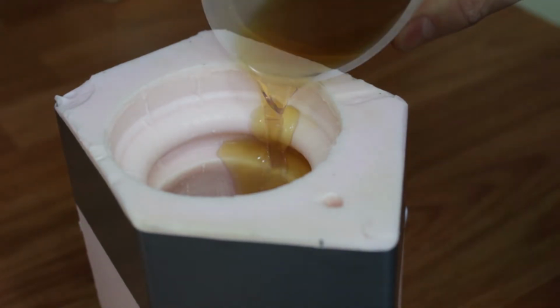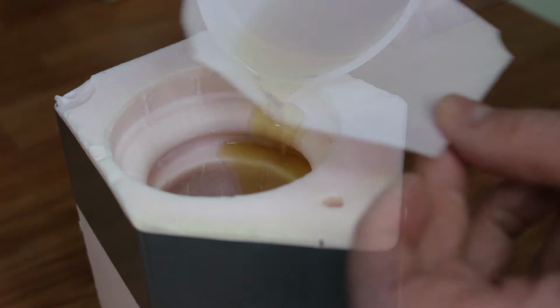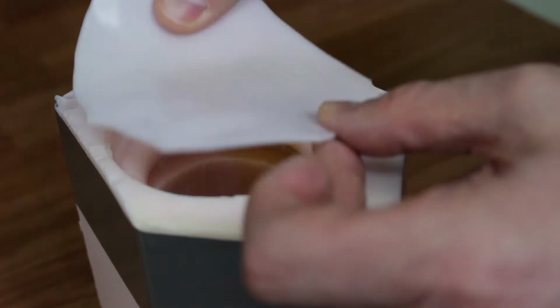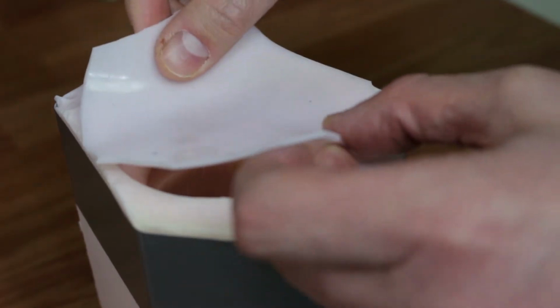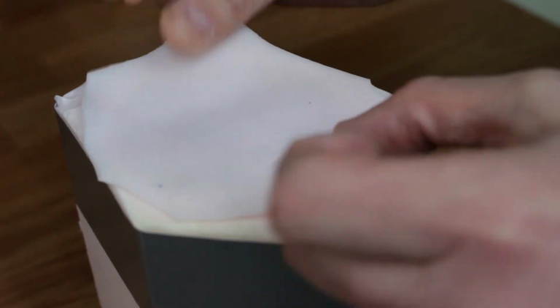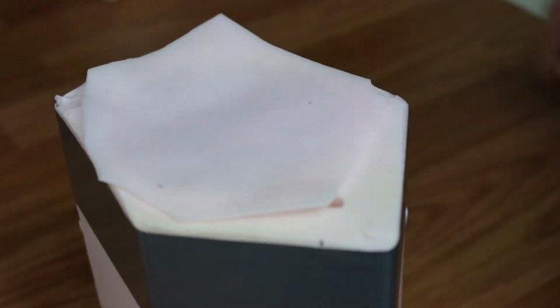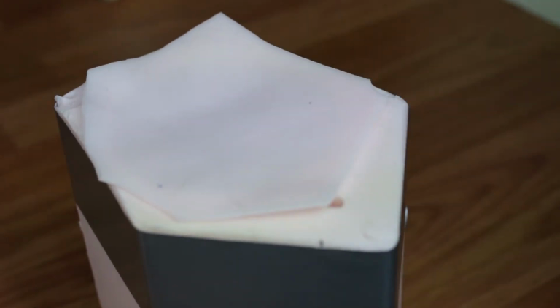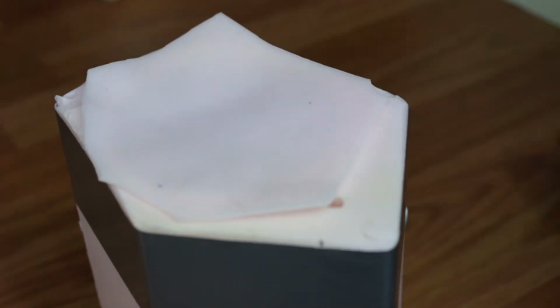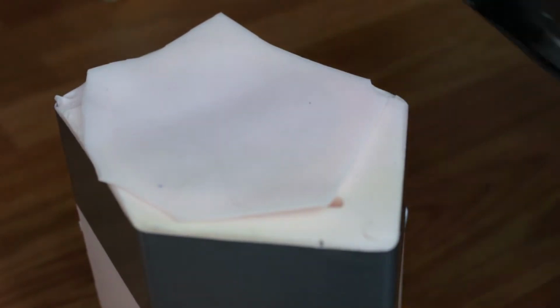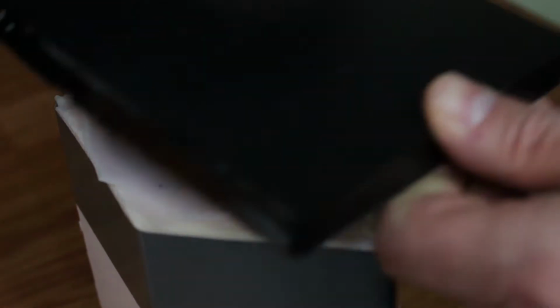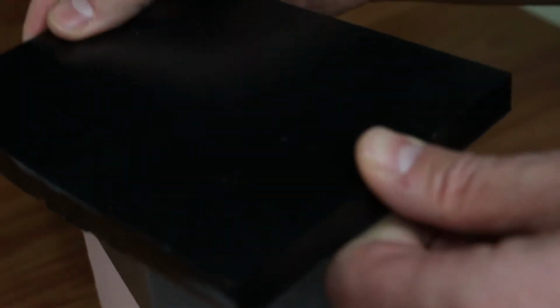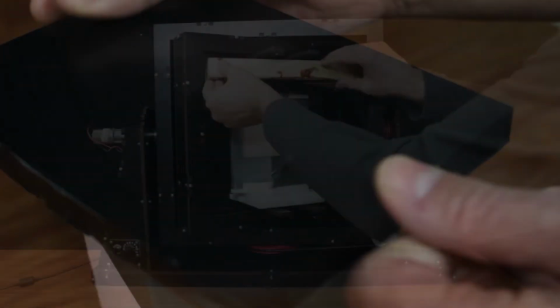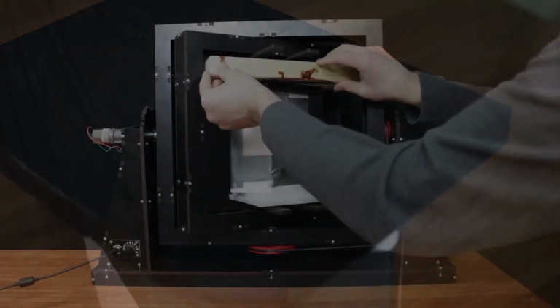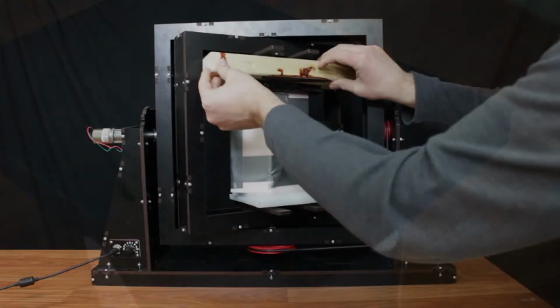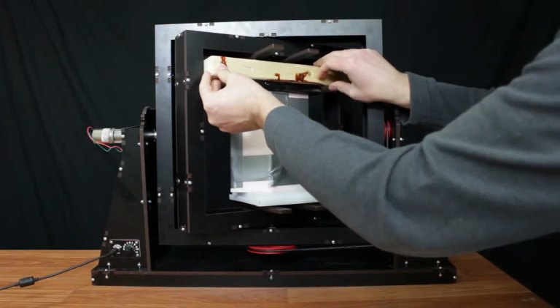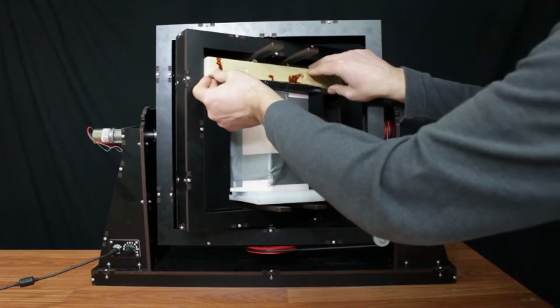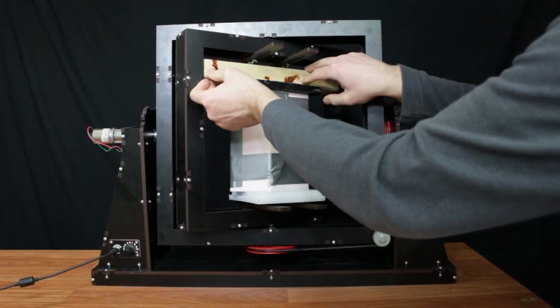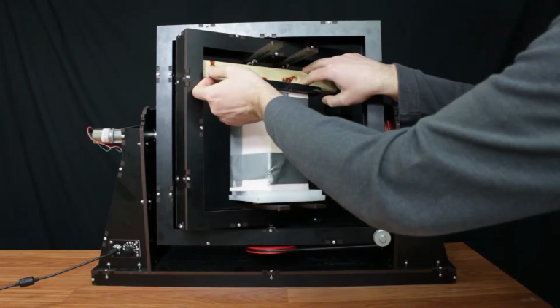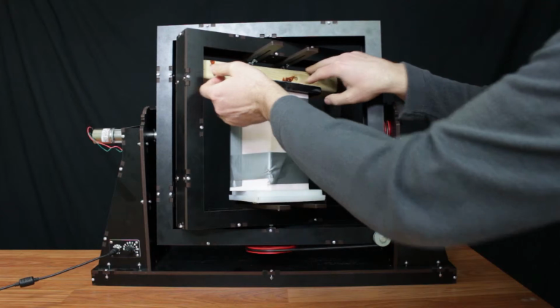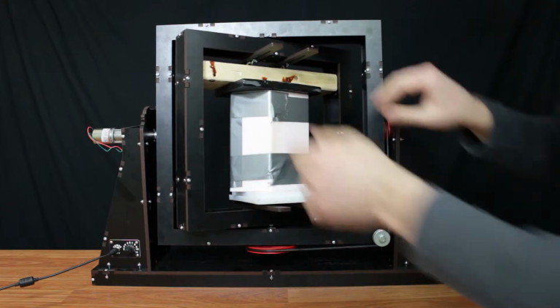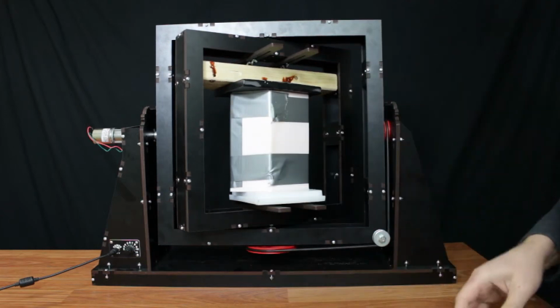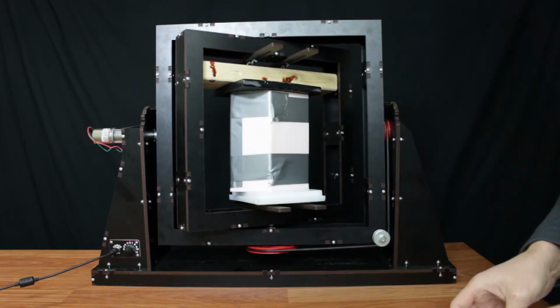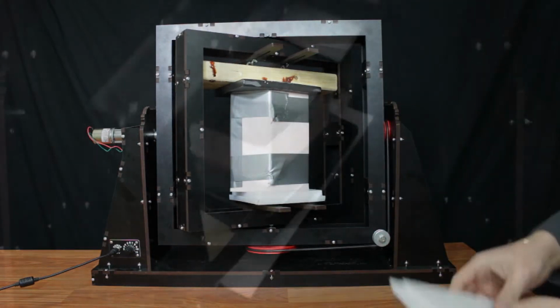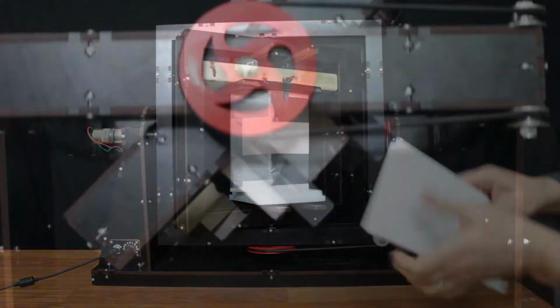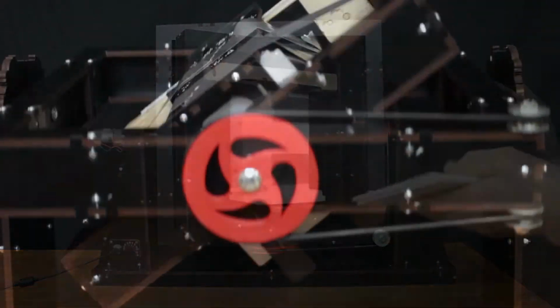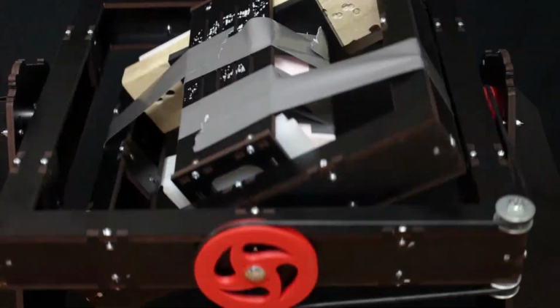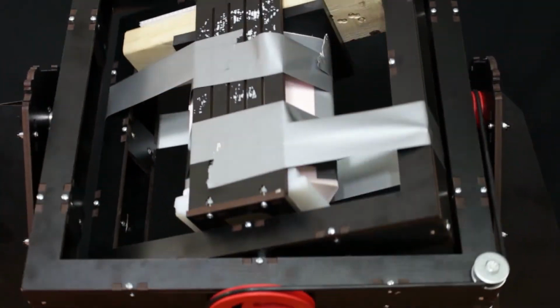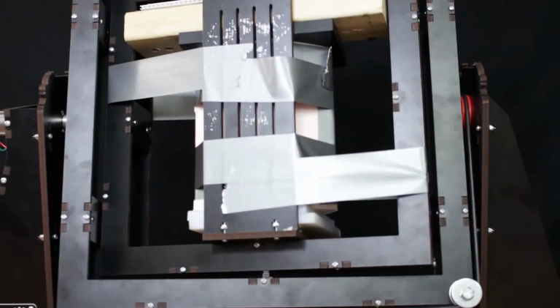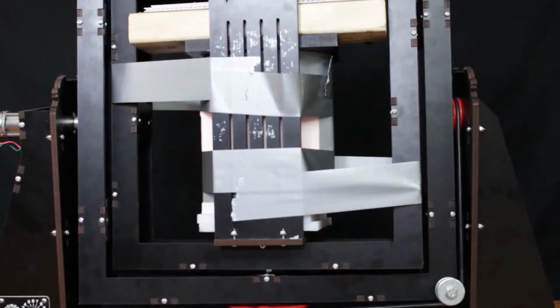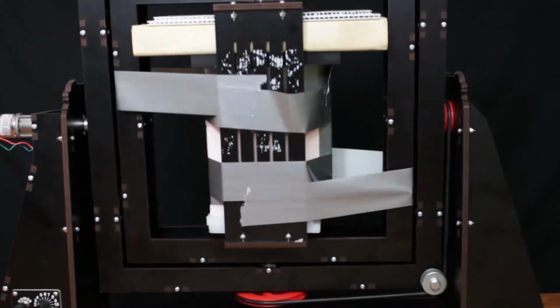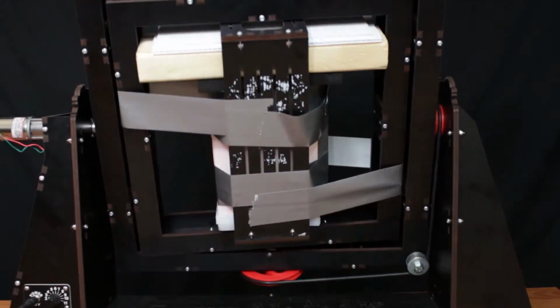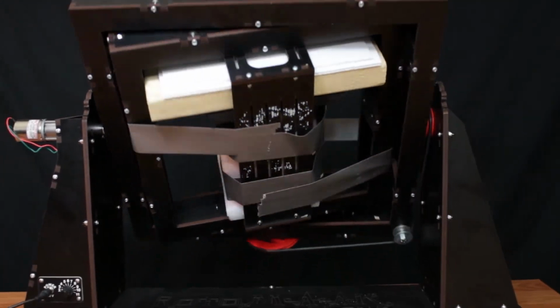It also can be used for applications such as rotational molding, as seen here. Slow Set can be dyed a variety of colors and filled with a multitude of fillers.